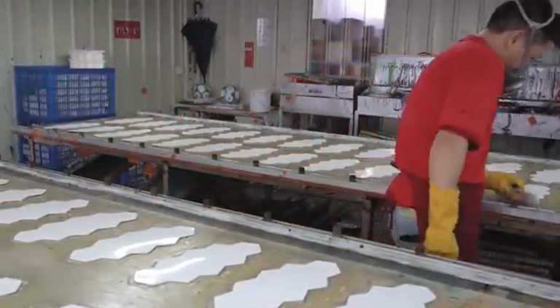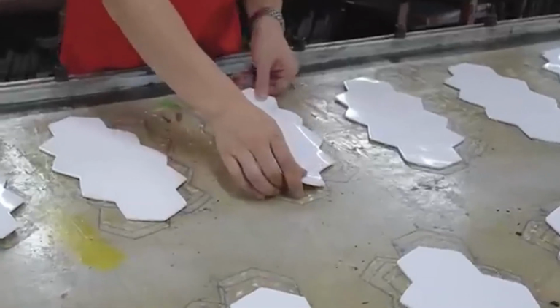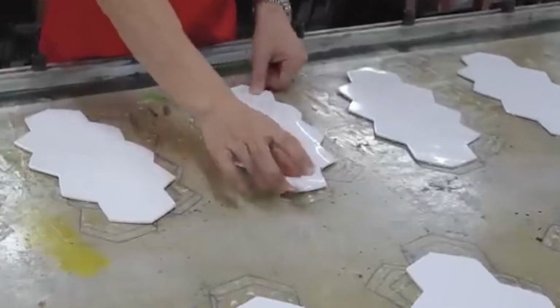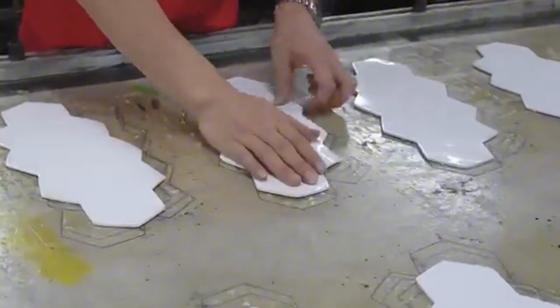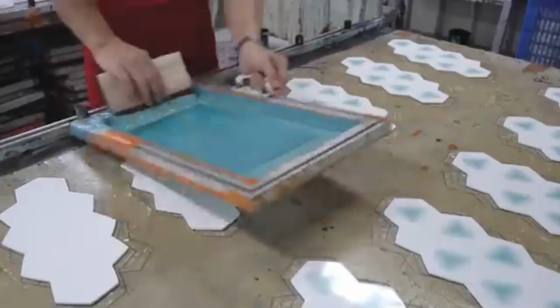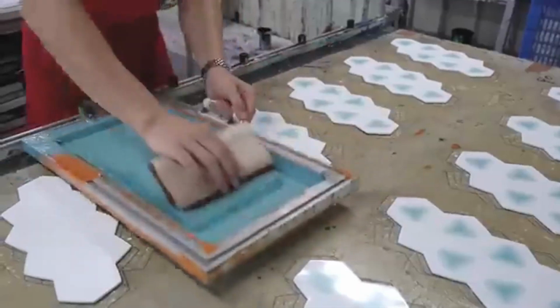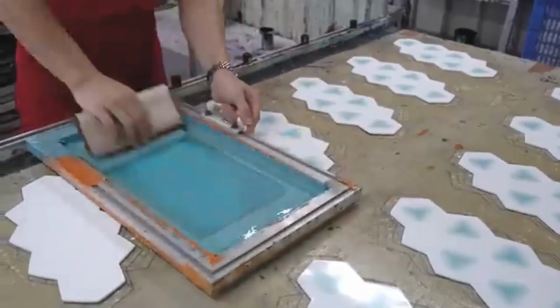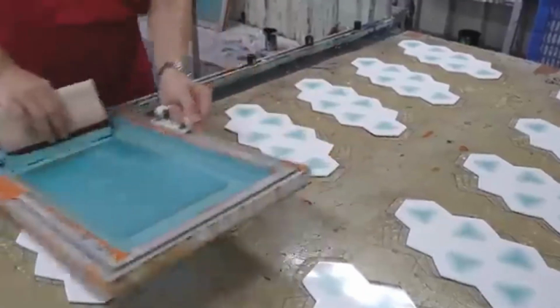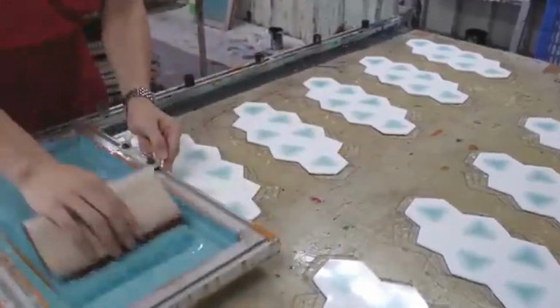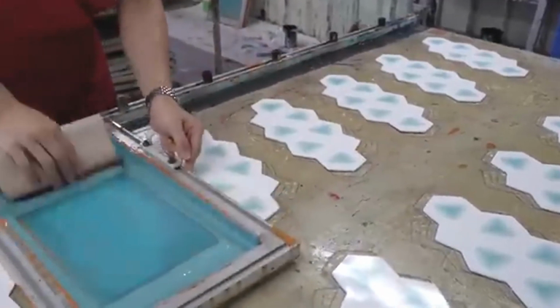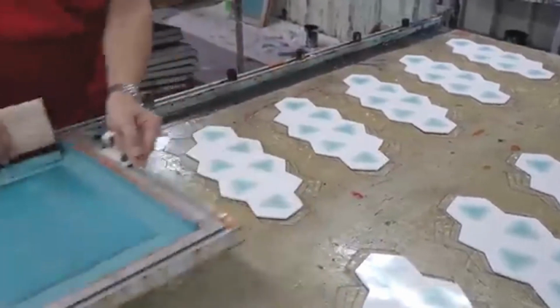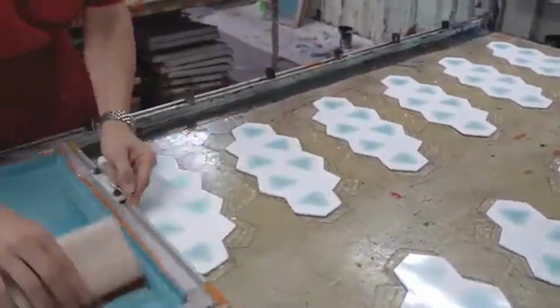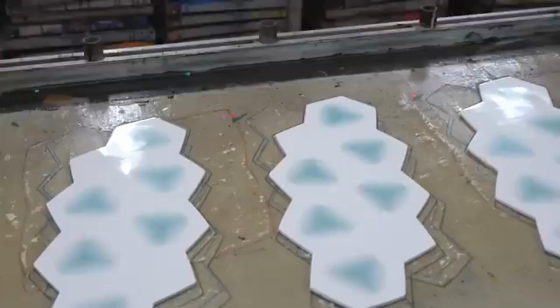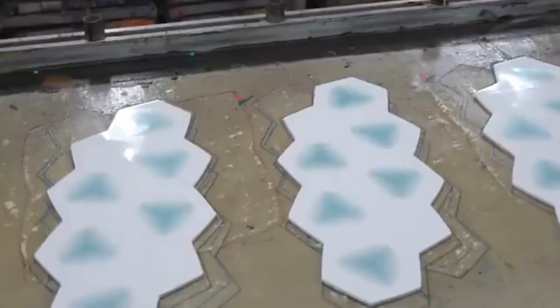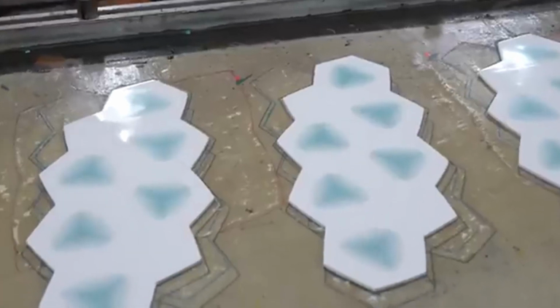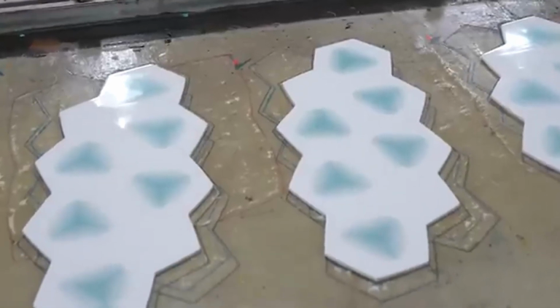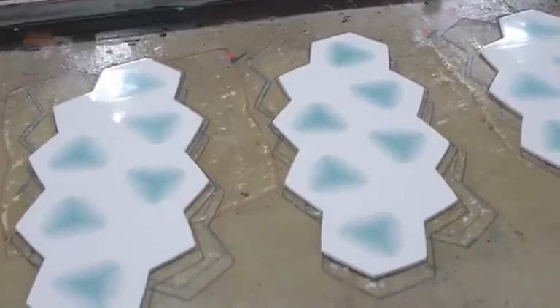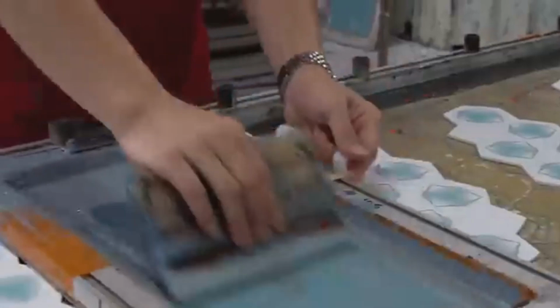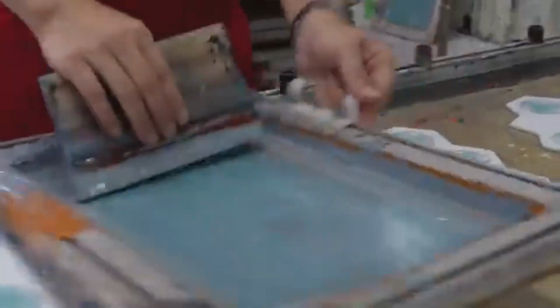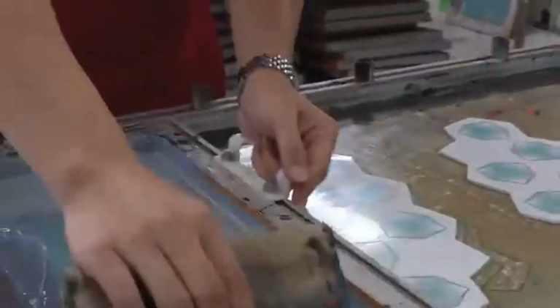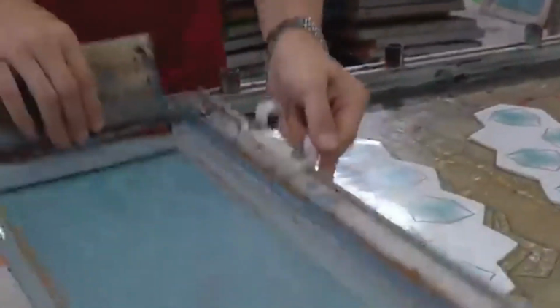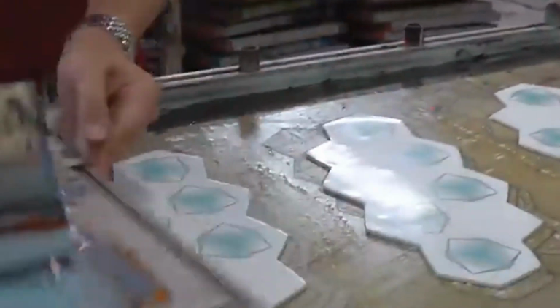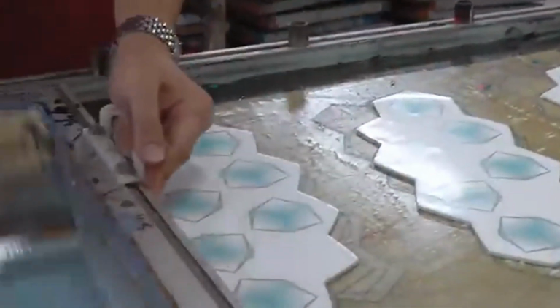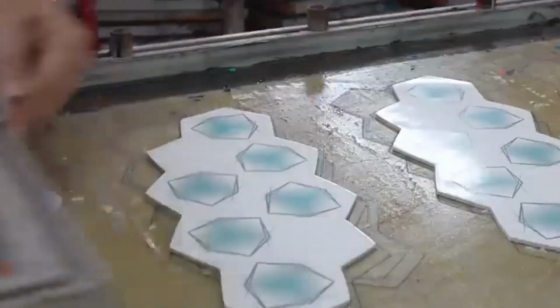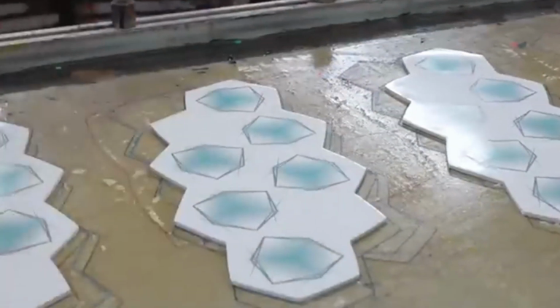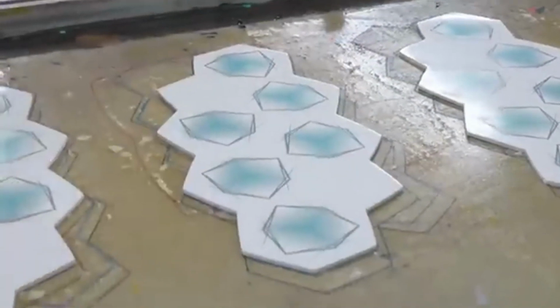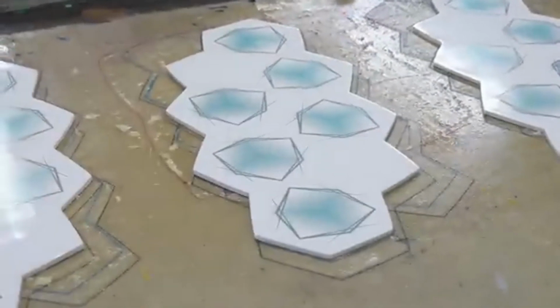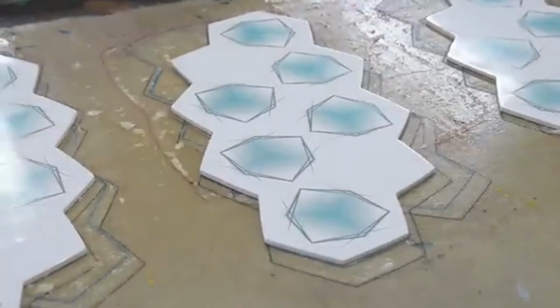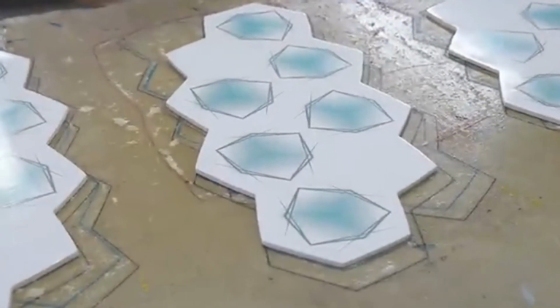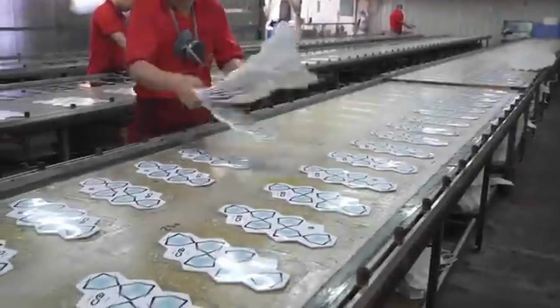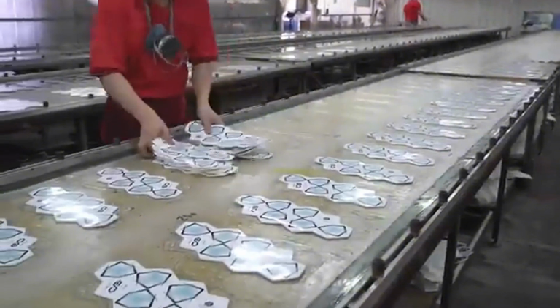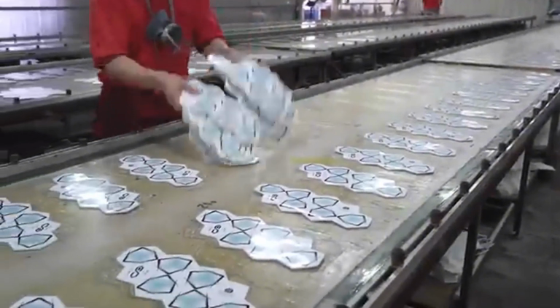Once the panels are ready, they're printed with logos, brand names, and designs using heat transfer printing. This step ensures that the artwork stays vibrant even after hours of play on grass, dirt, or concrete.